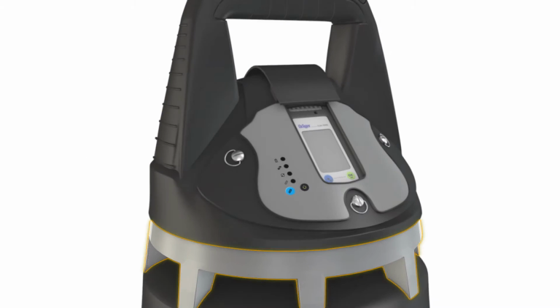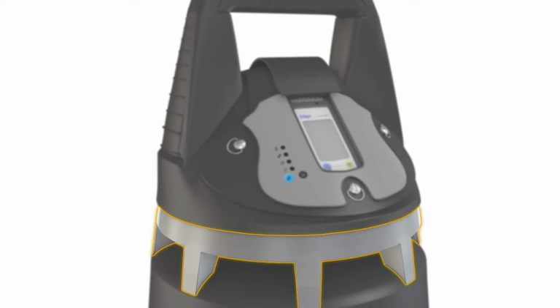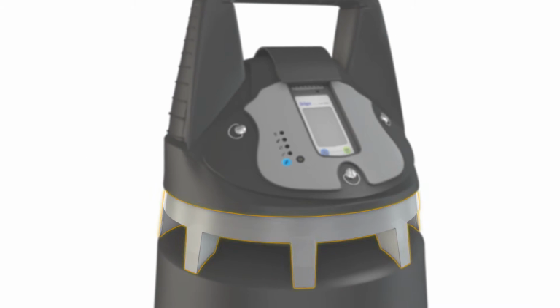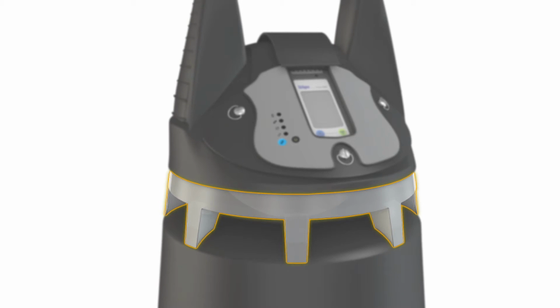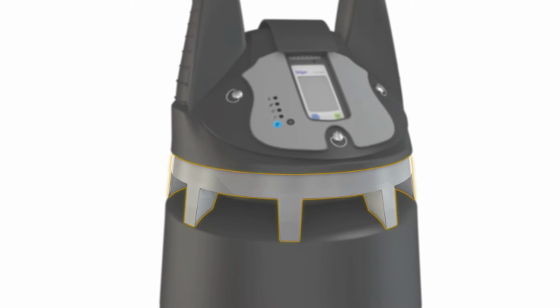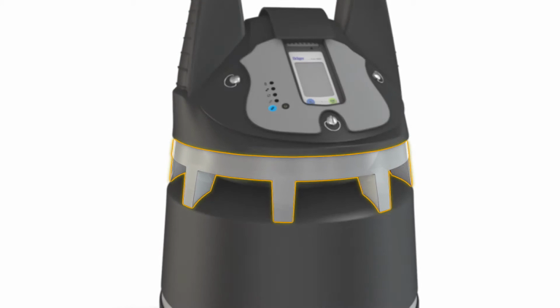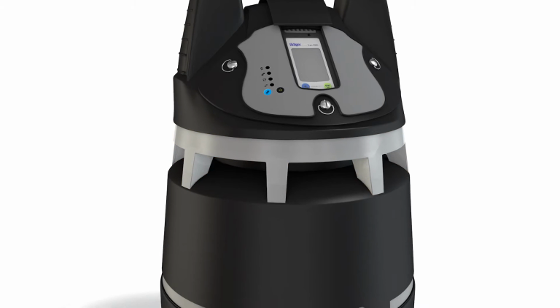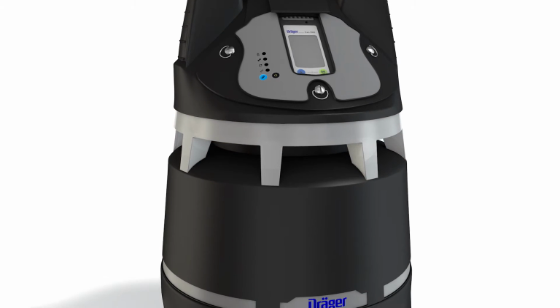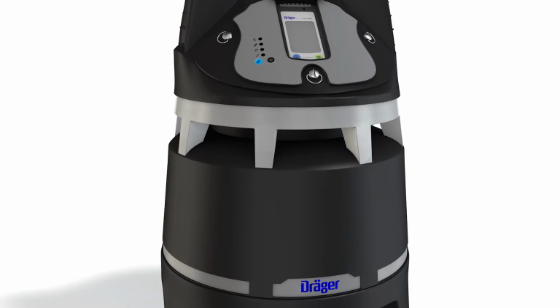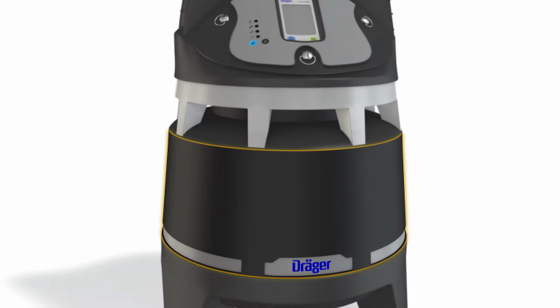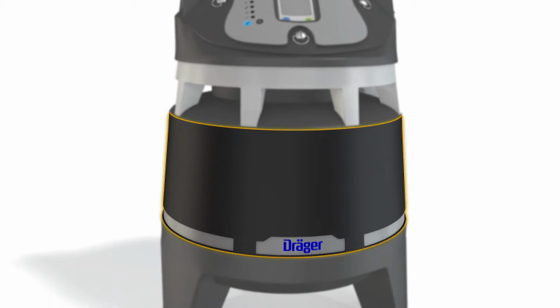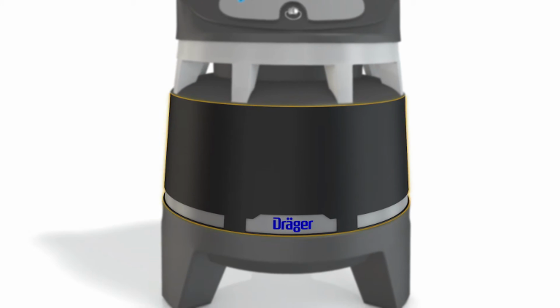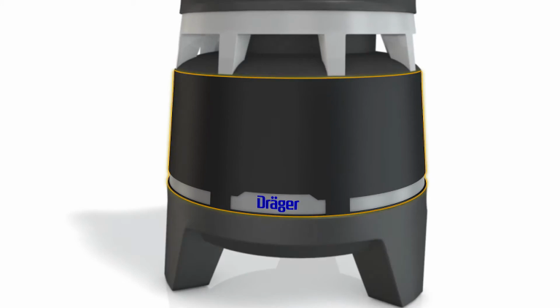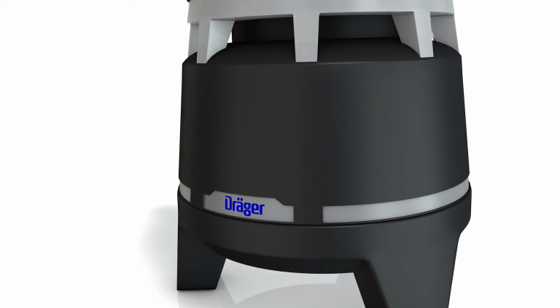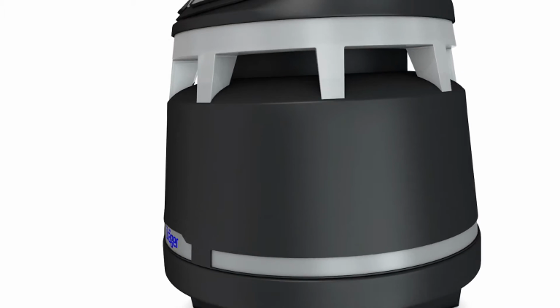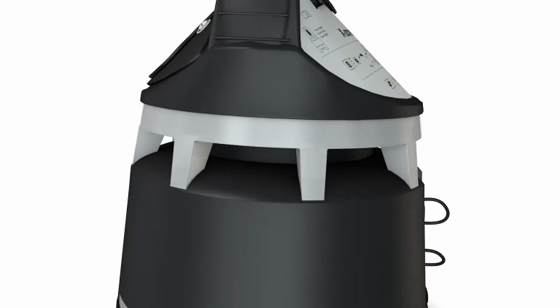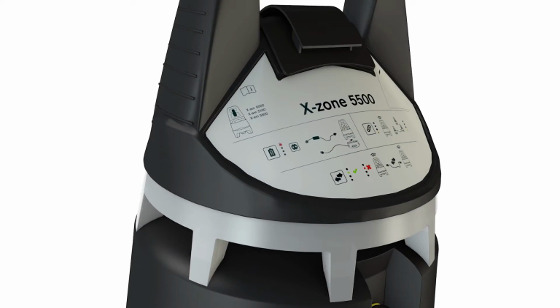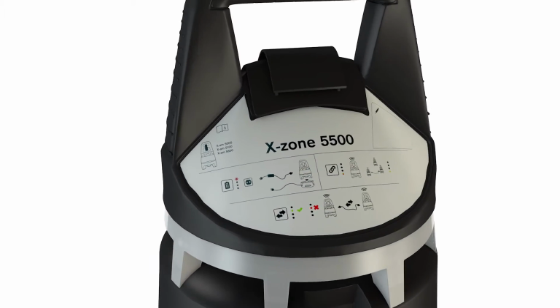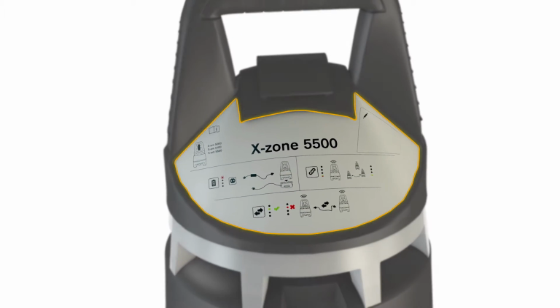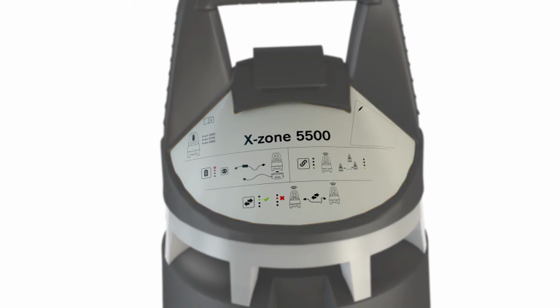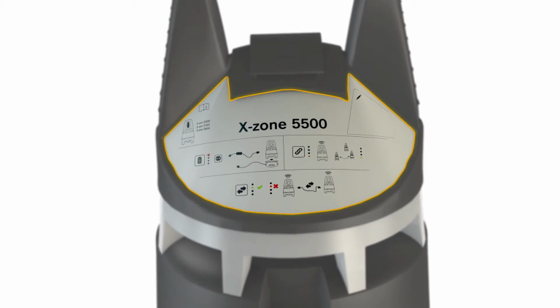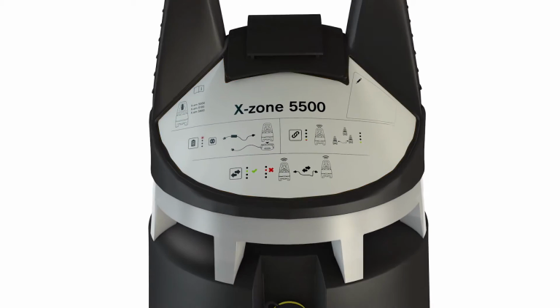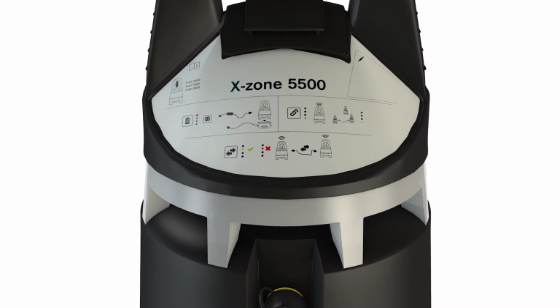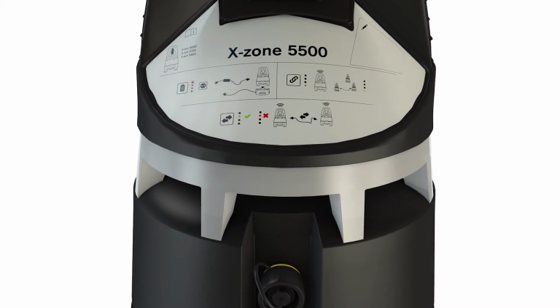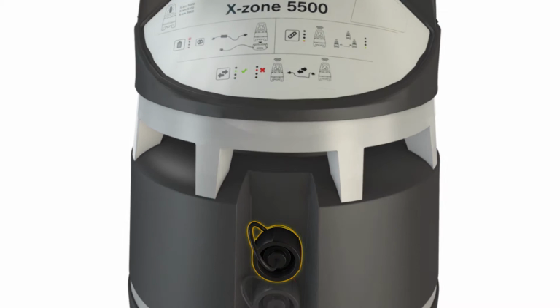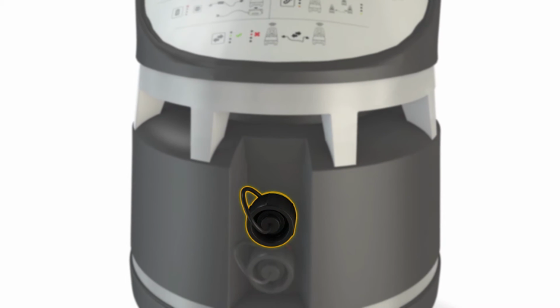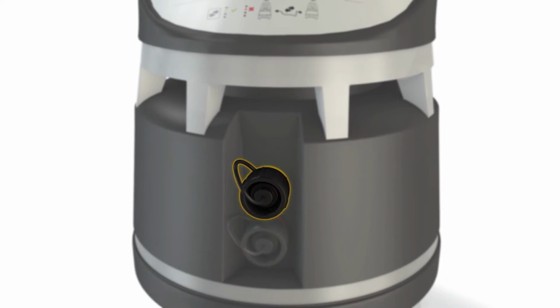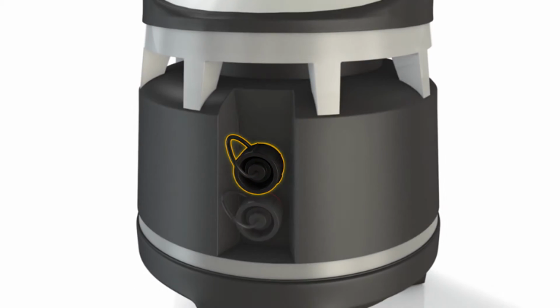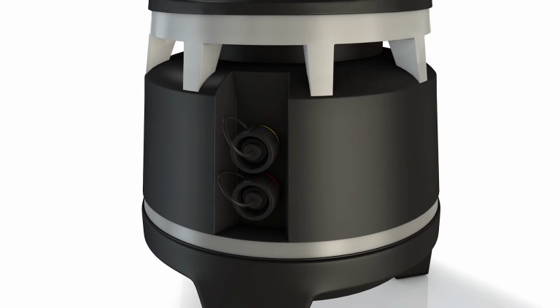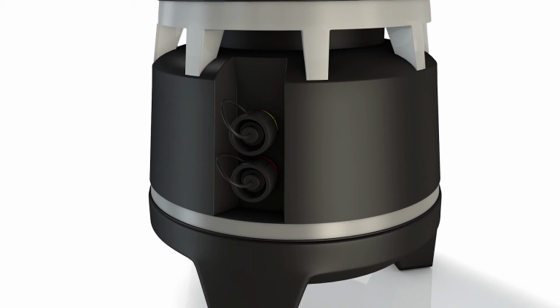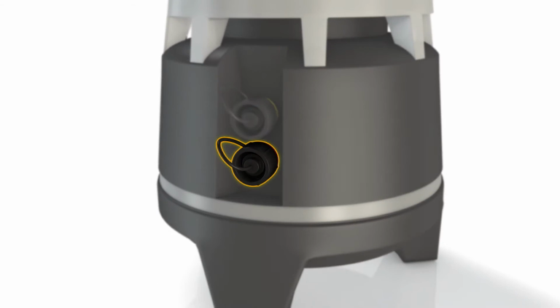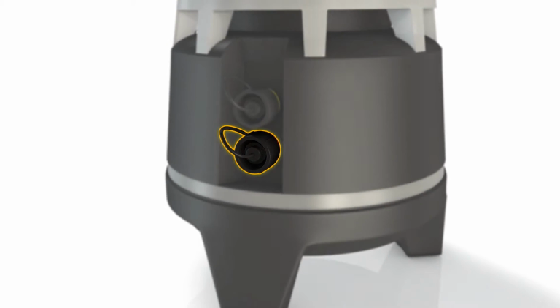Additional components include the 360-degree illuminated ring, alarm amplifier, battery, quick guide, switch relay and modbus output, and charging port.